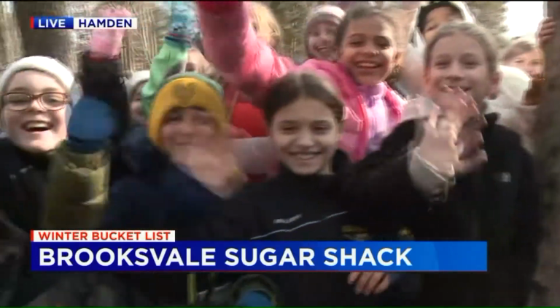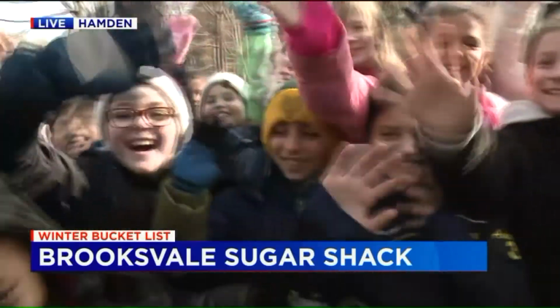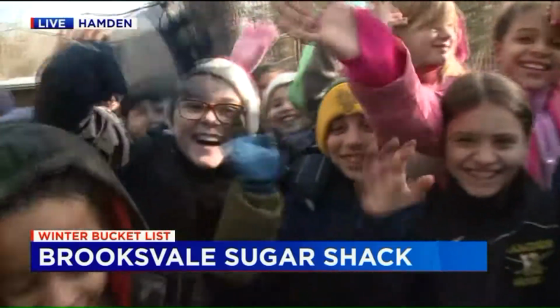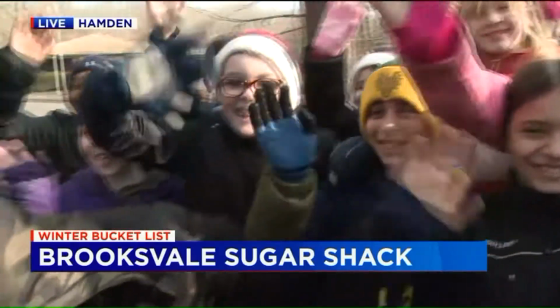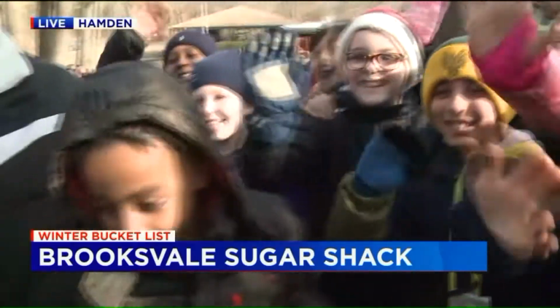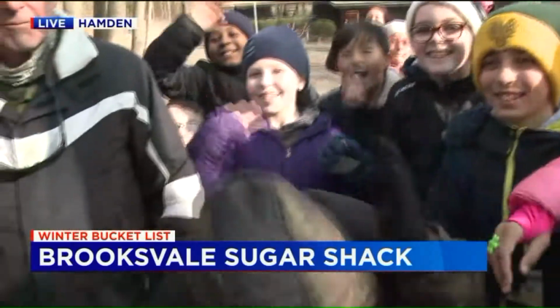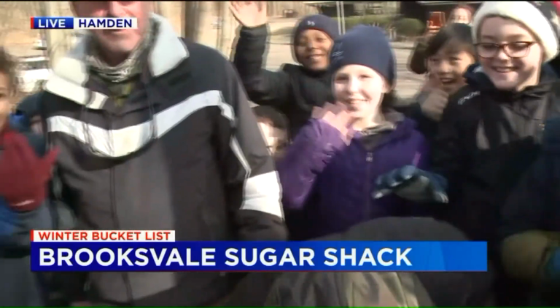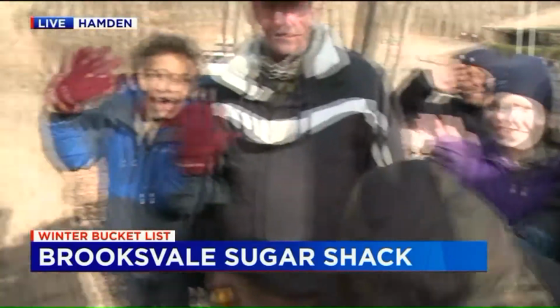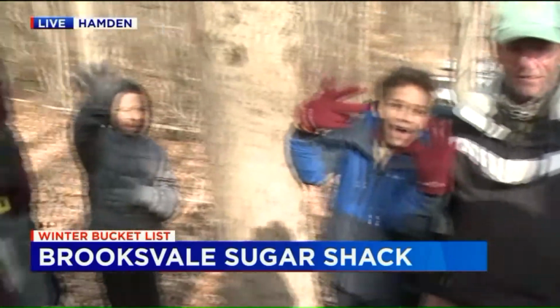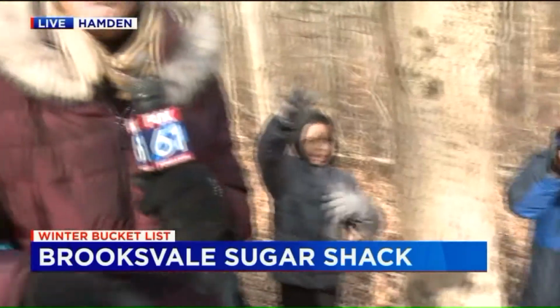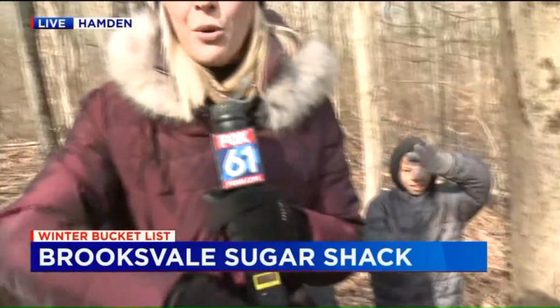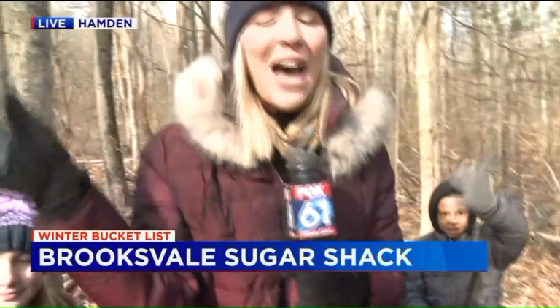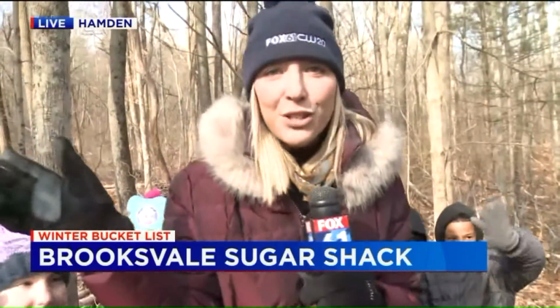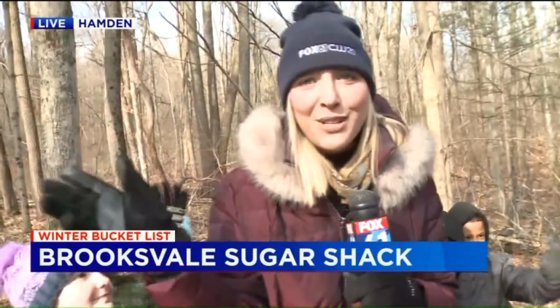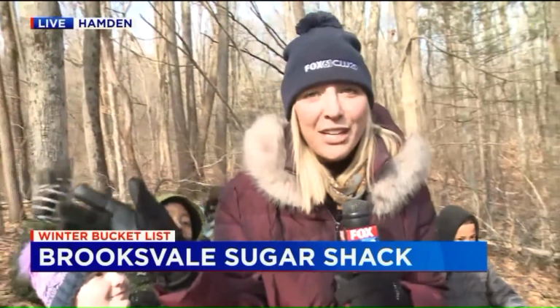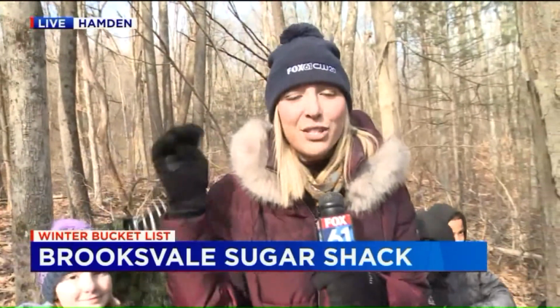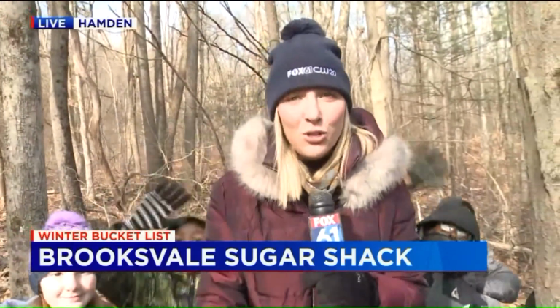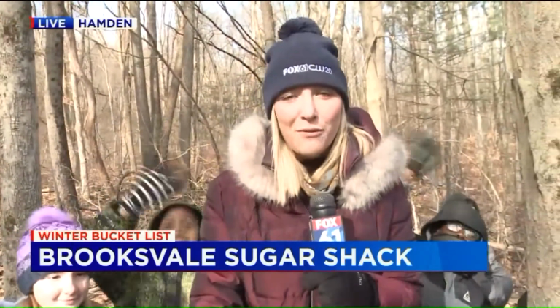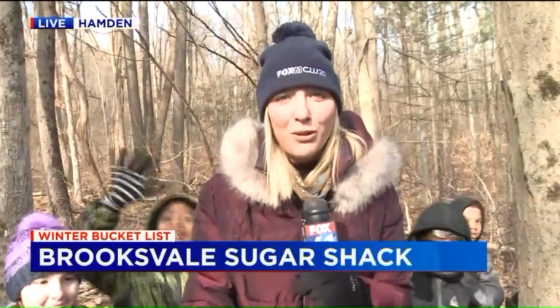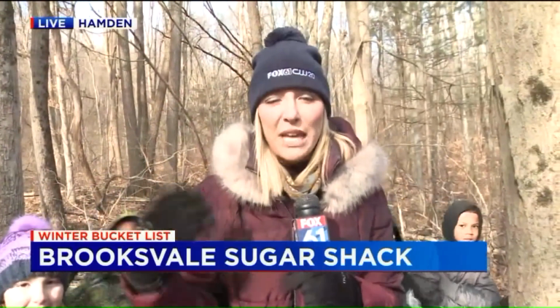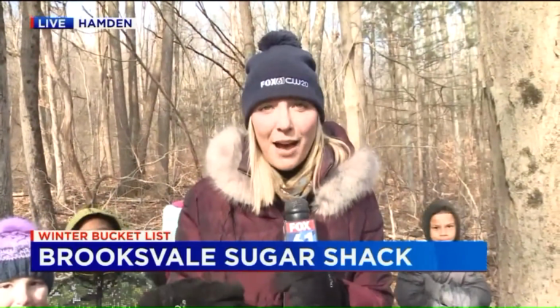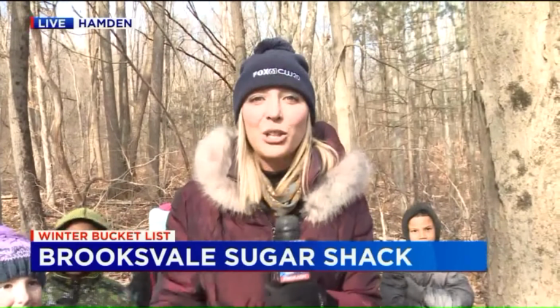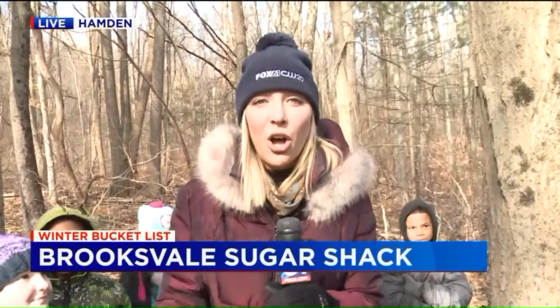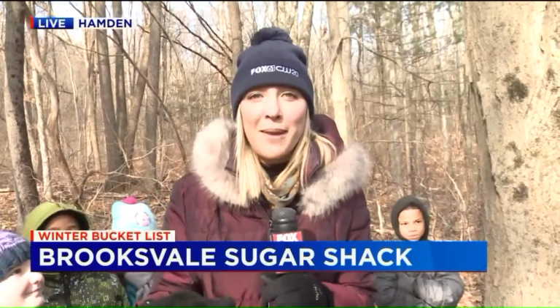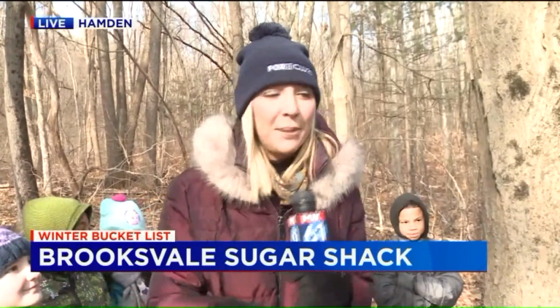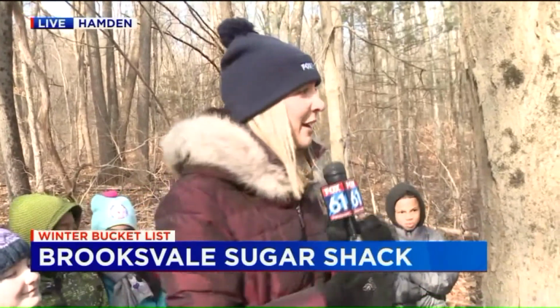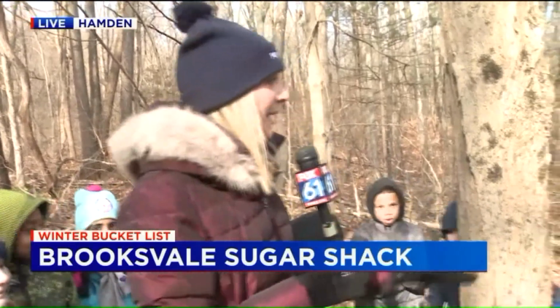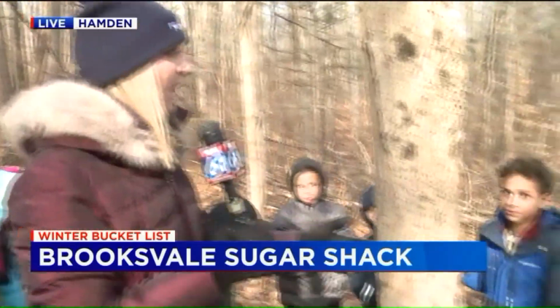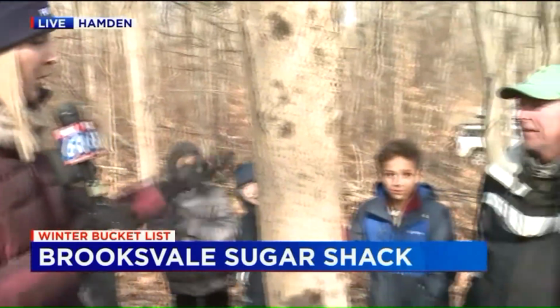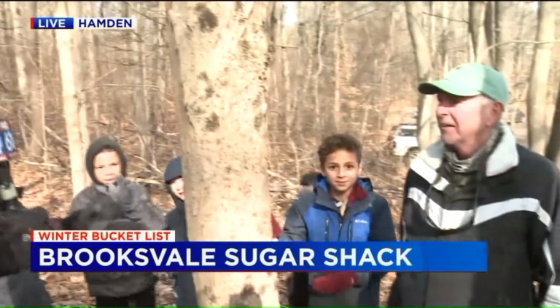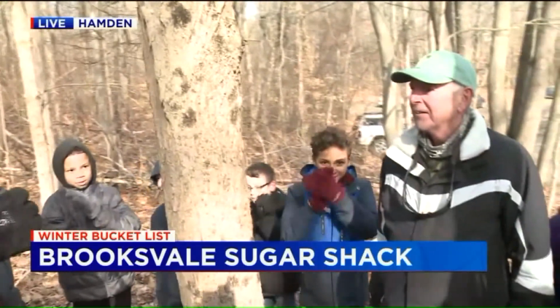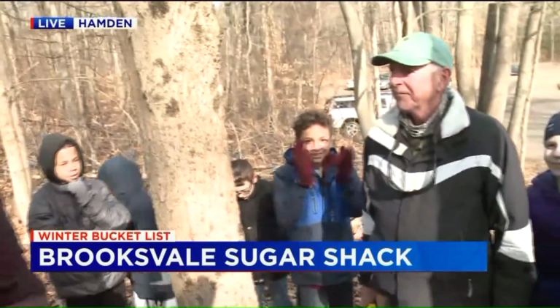They are on a field trip today because Brooksville Park sees about thousands of students every year. This is a huge field trip for fourth graders where they come out and they learn all about maple syrup. And right now I've got Peter here who's going to show us how to tap a tree.